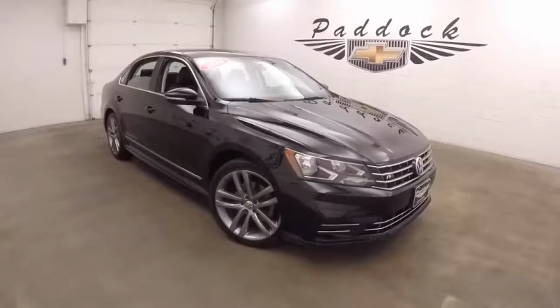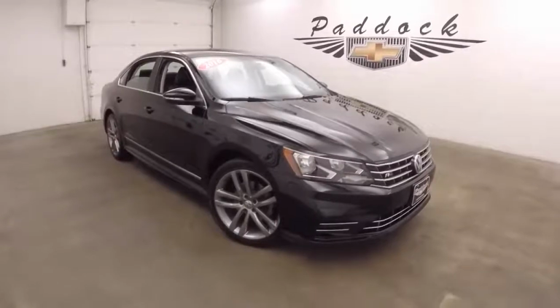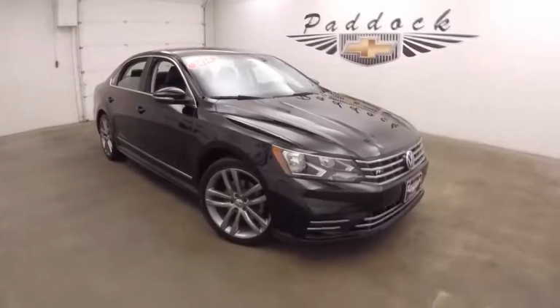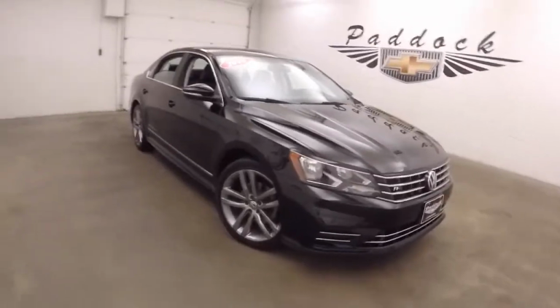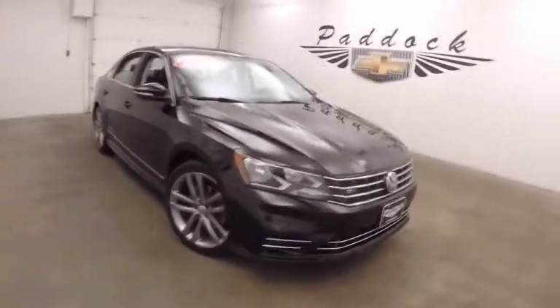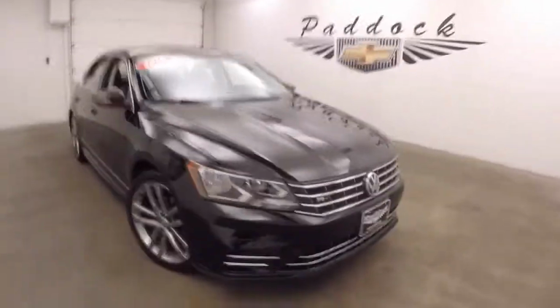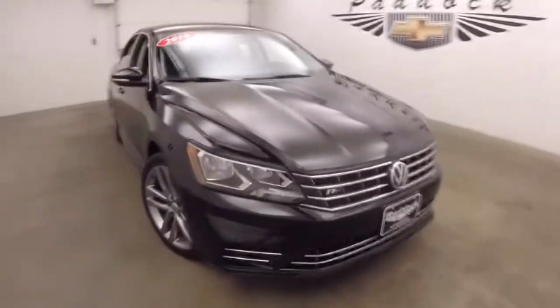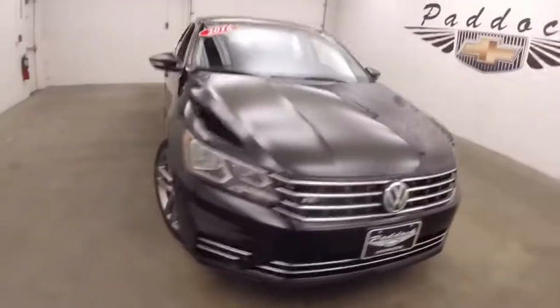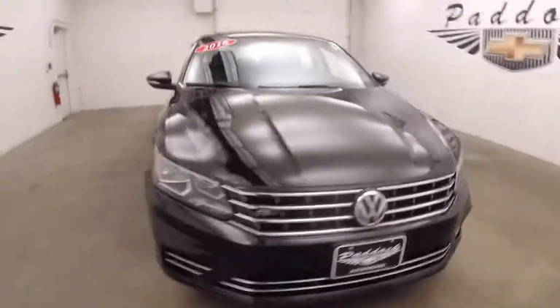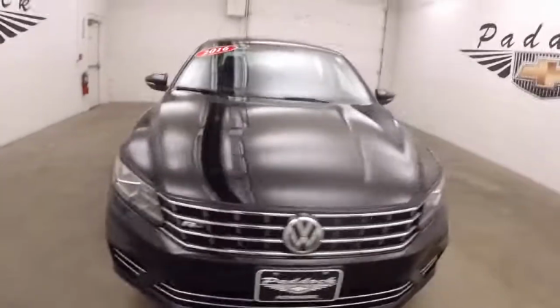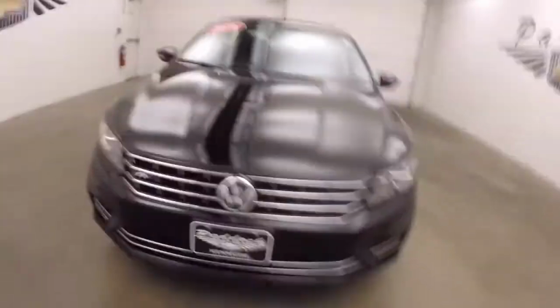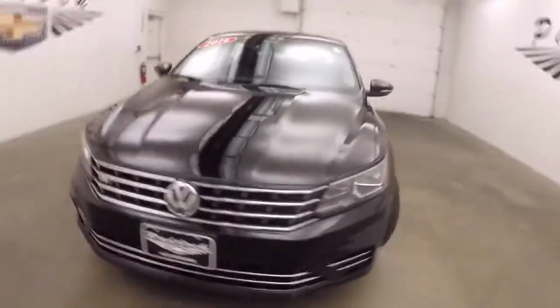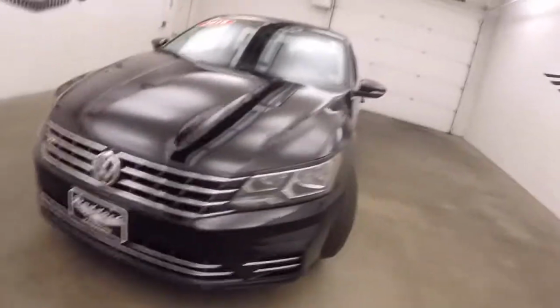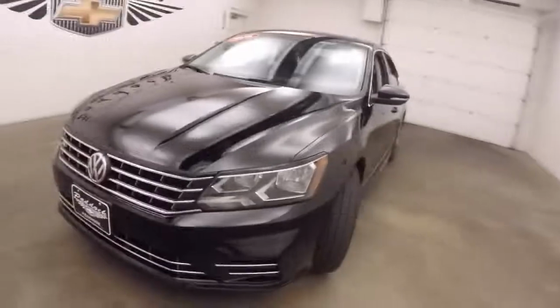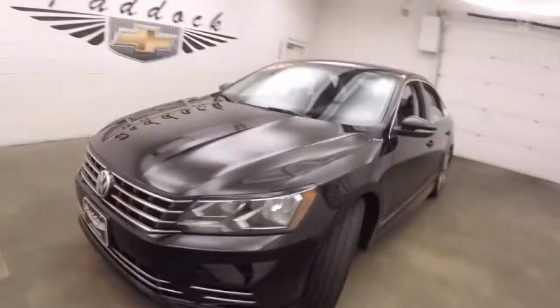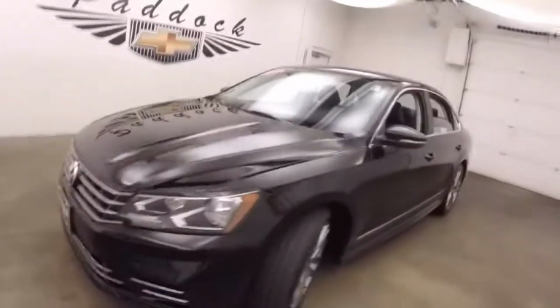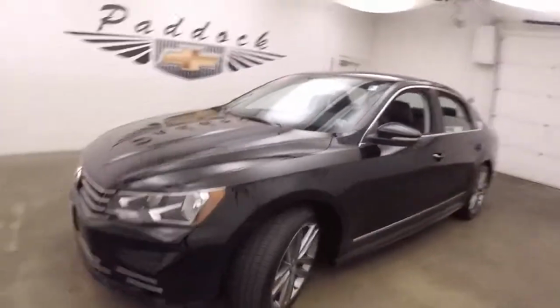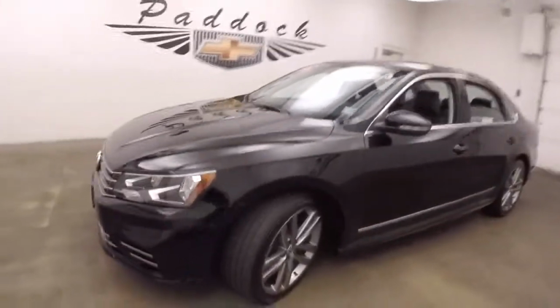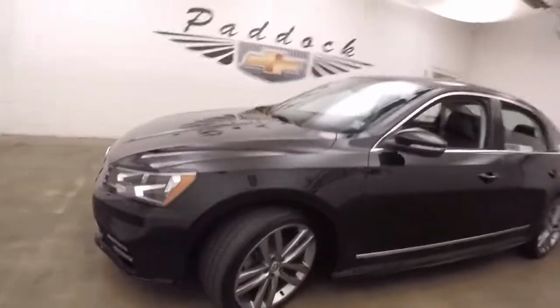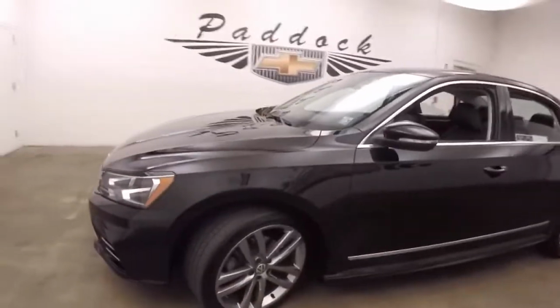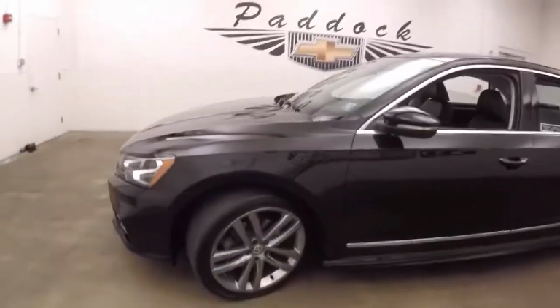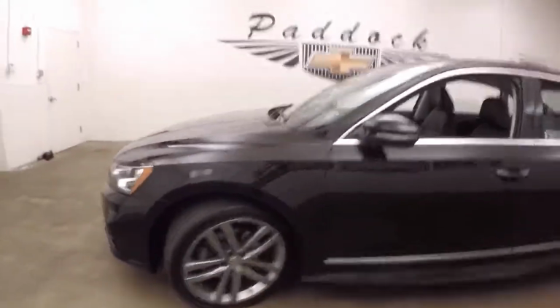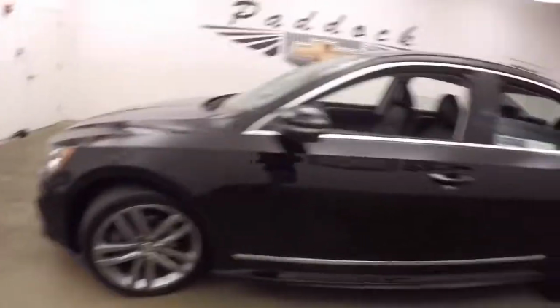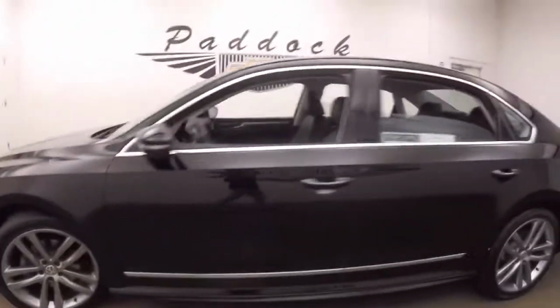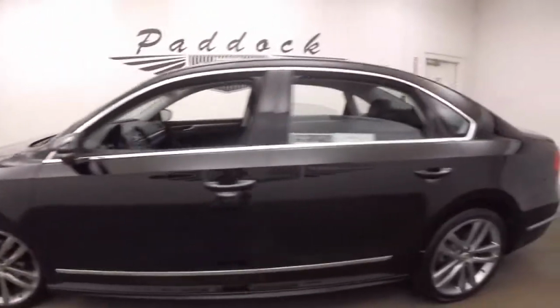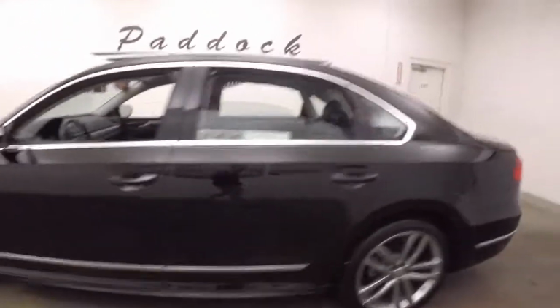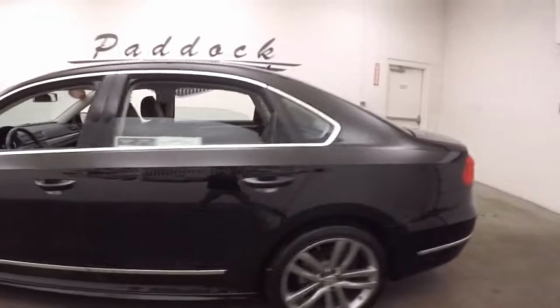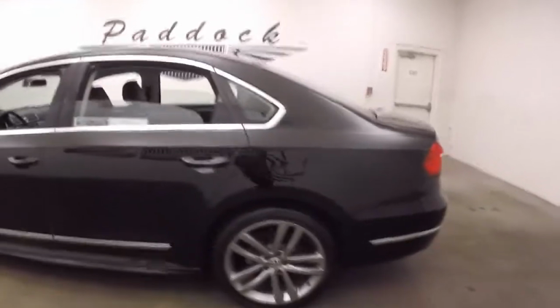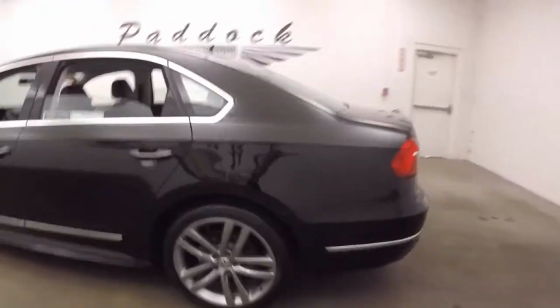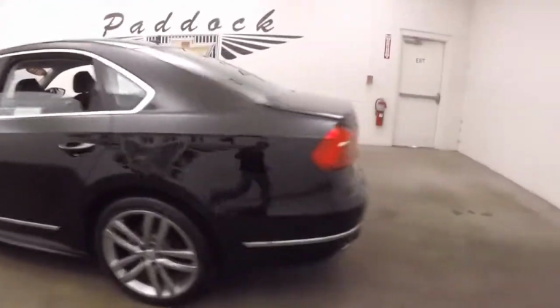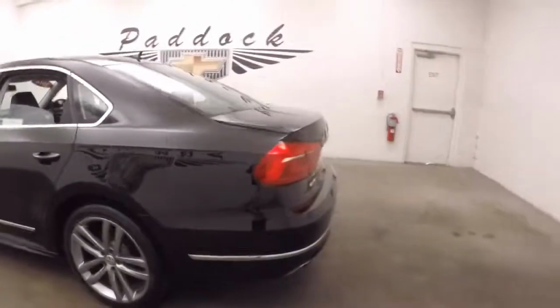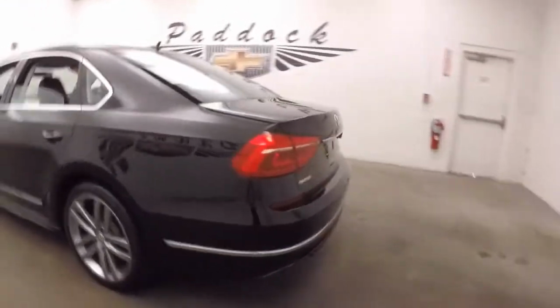It's a 2016 Volkswagen Passat. This one is part of the R-Line, a little bit more sporty, loaded. Nice alloy wheels, good tires, car's nice and straight. This car is in great condition.